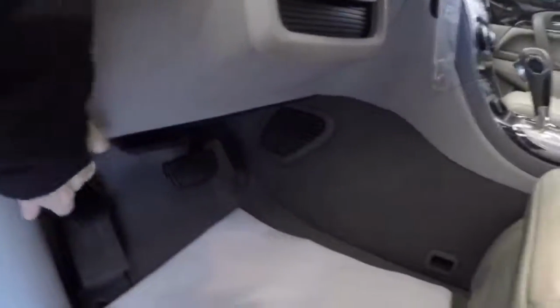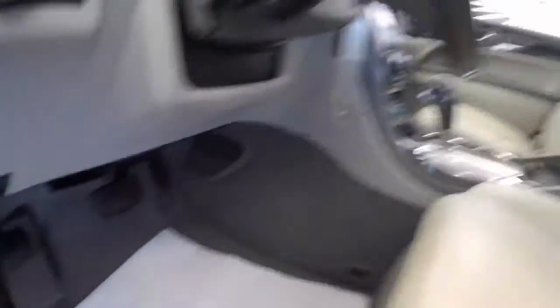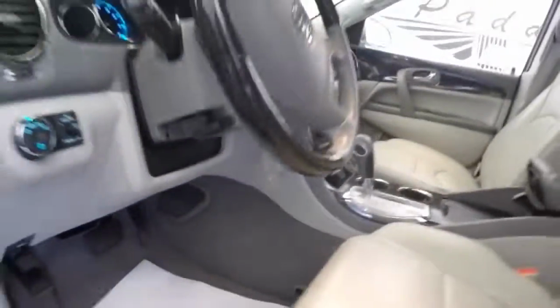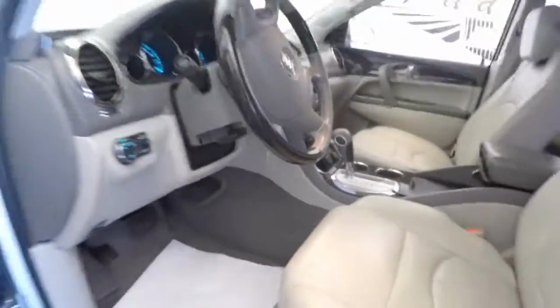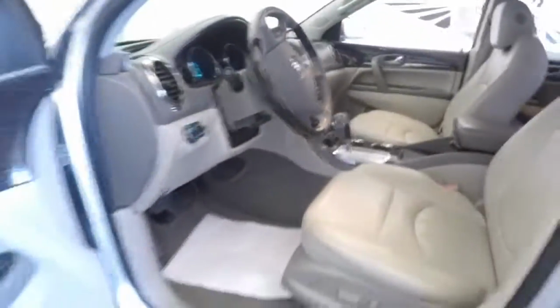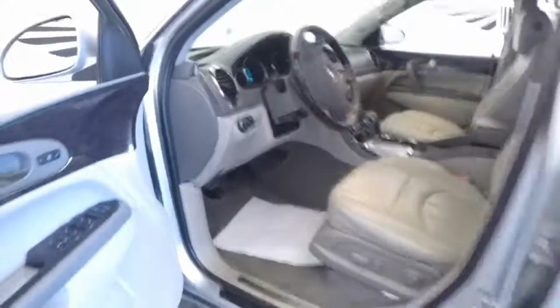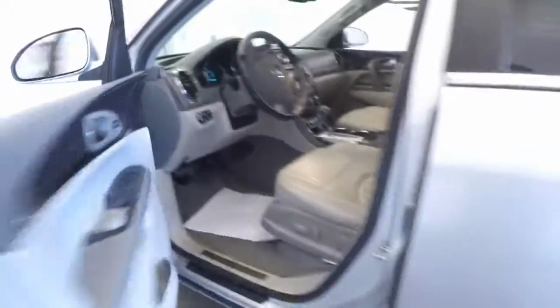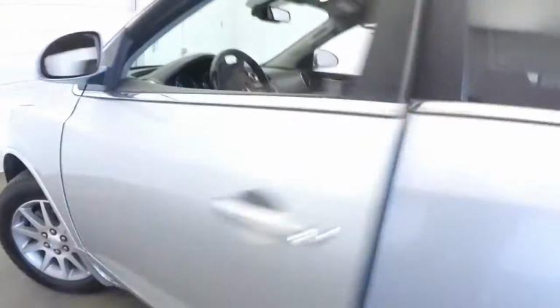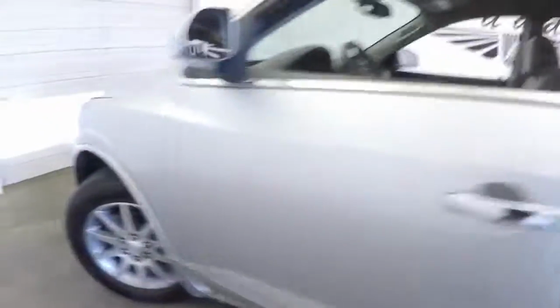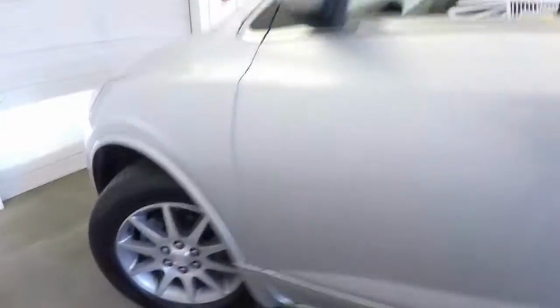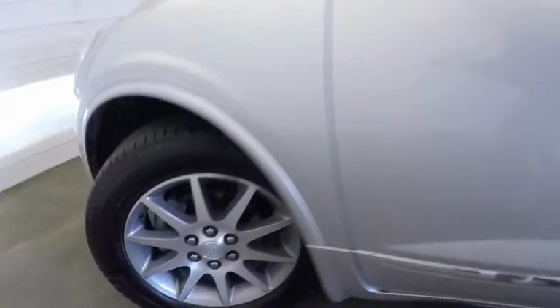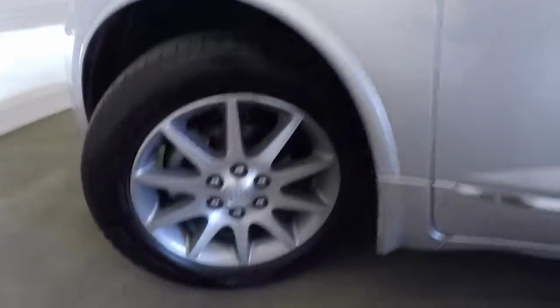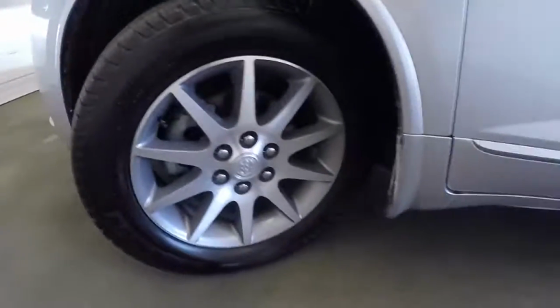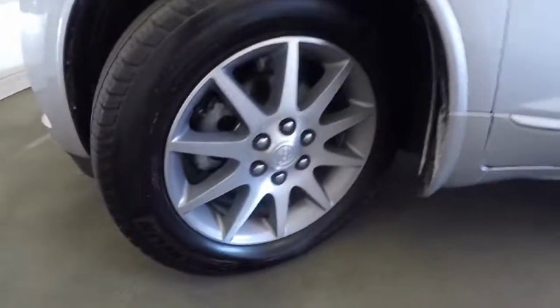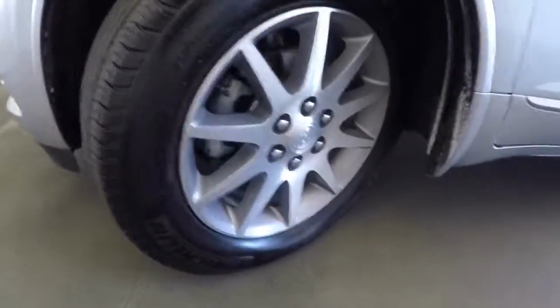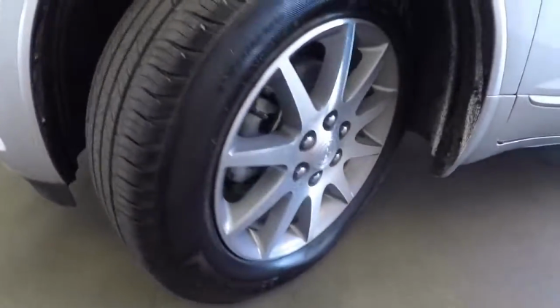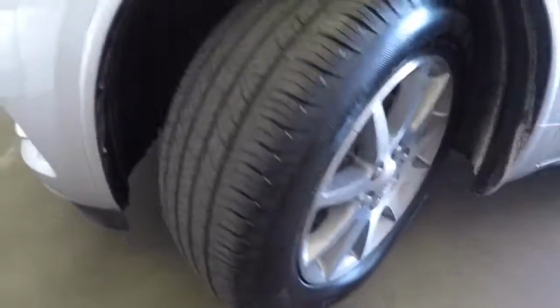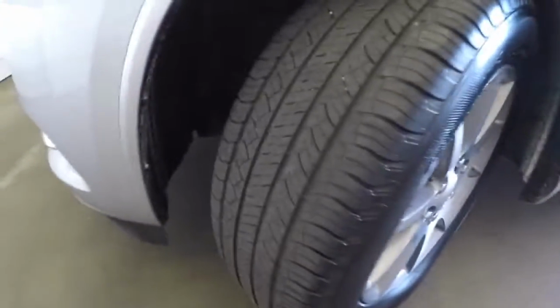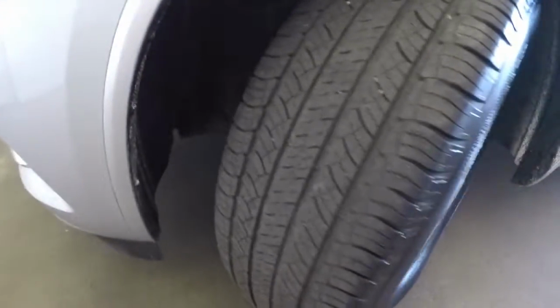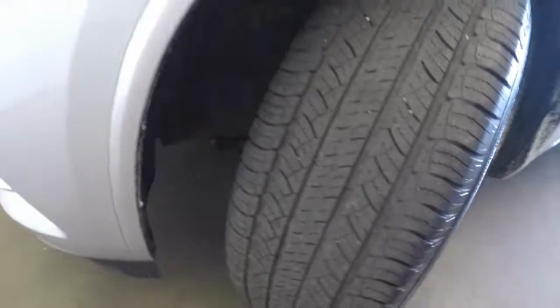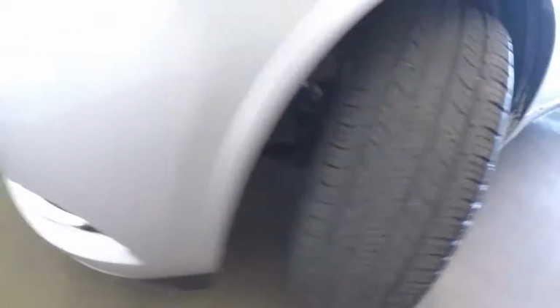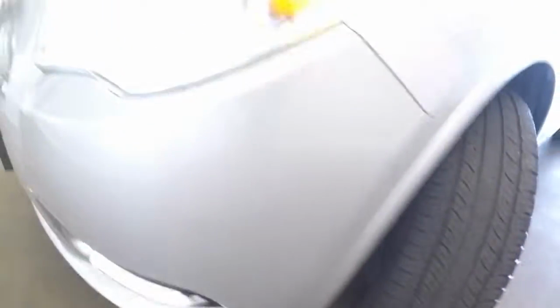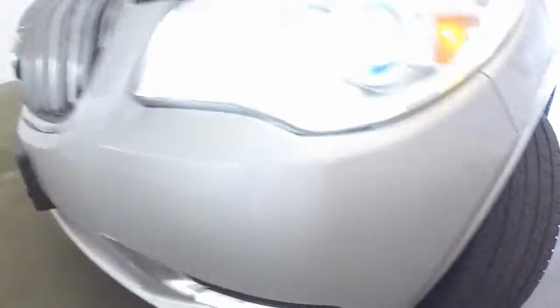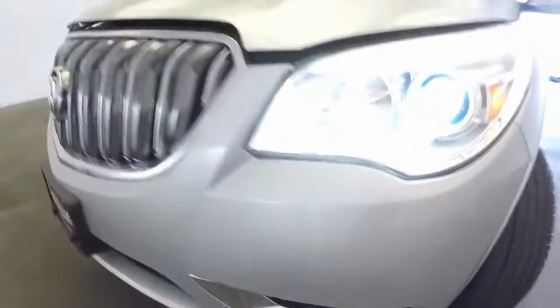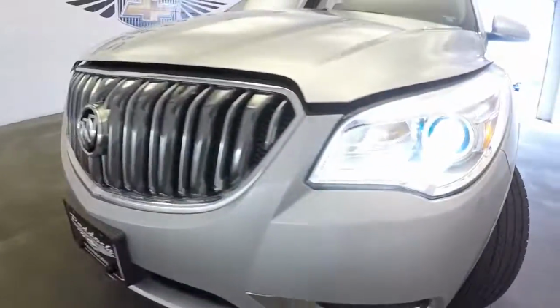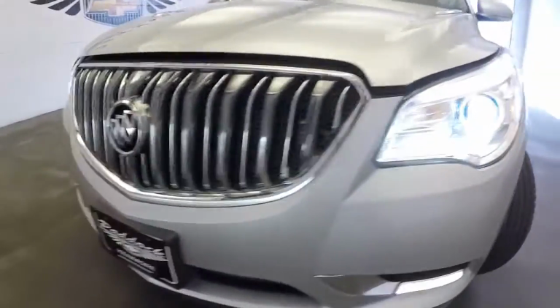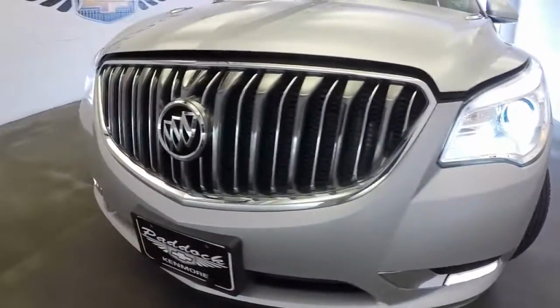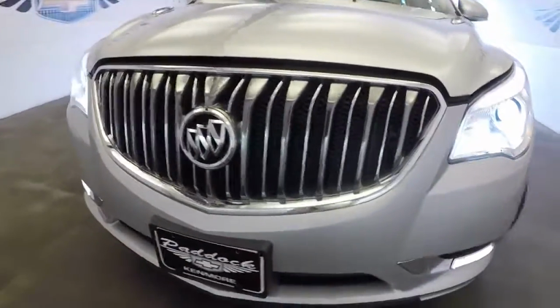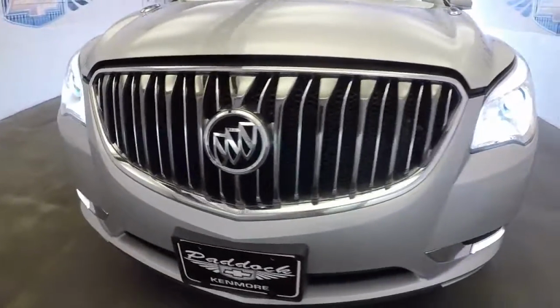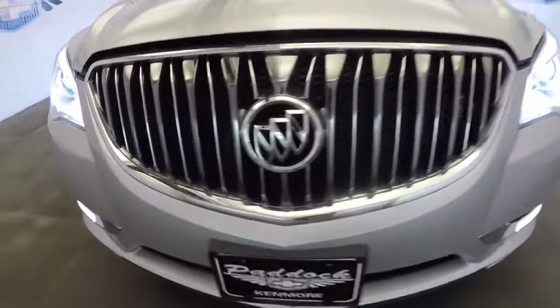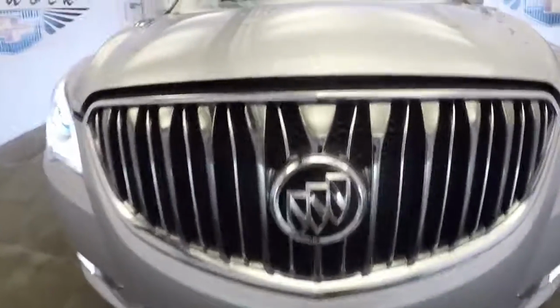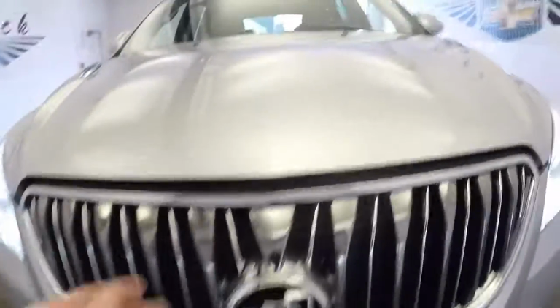It's really a beautiful vehicle in nice condition — aluminum alloy wheels, nice tread left on the tires, and that classic Buick front end.